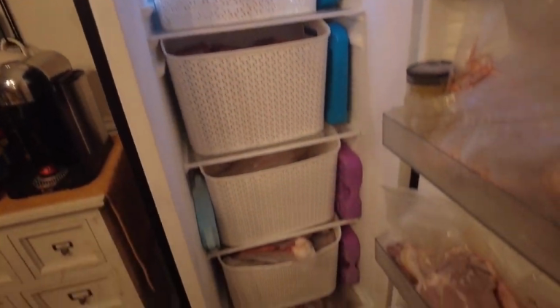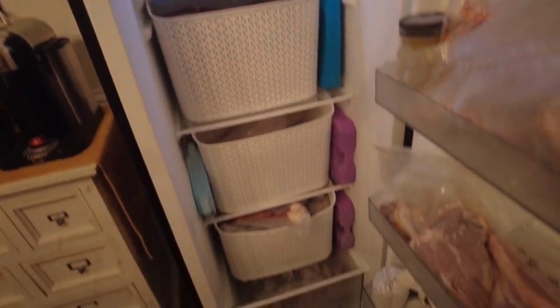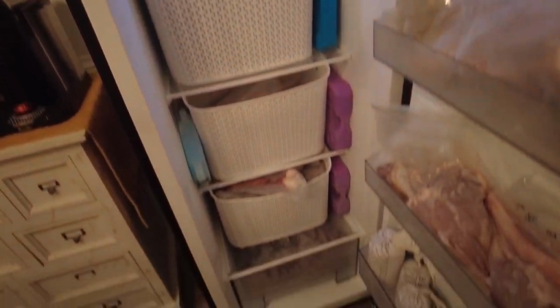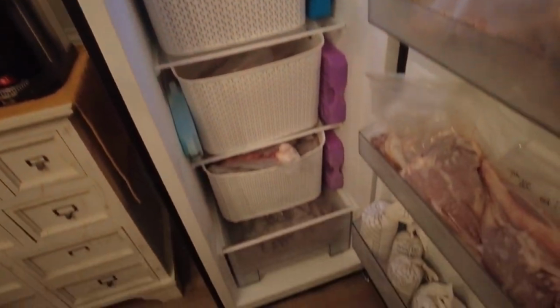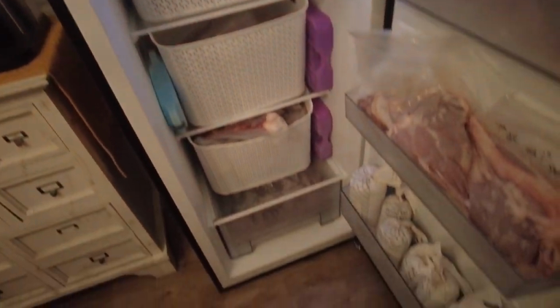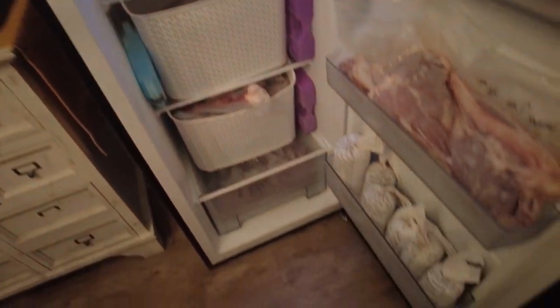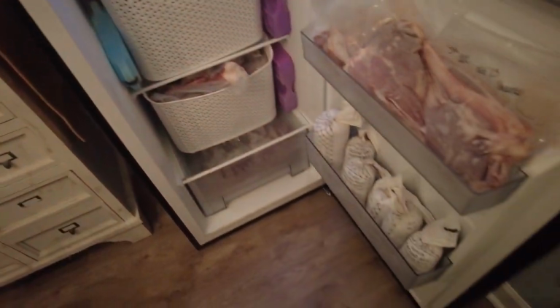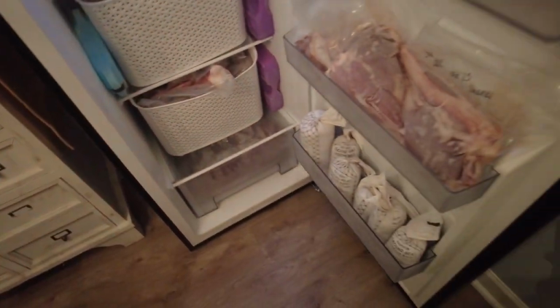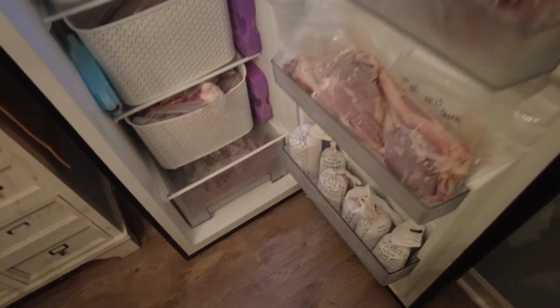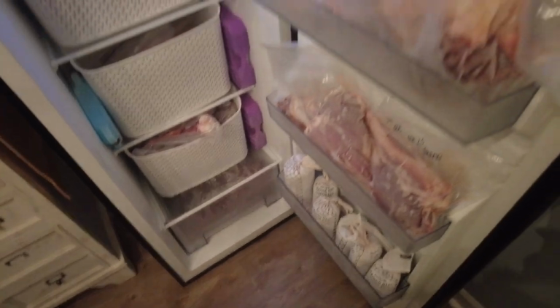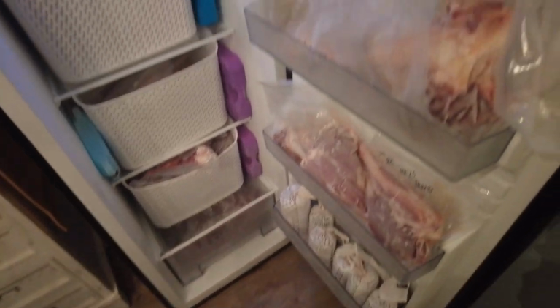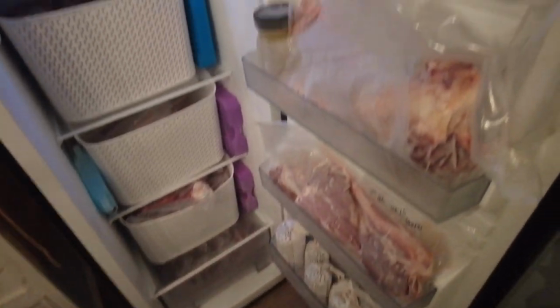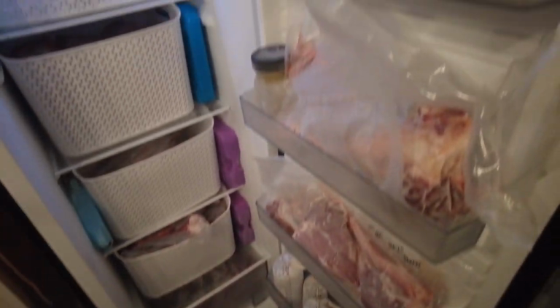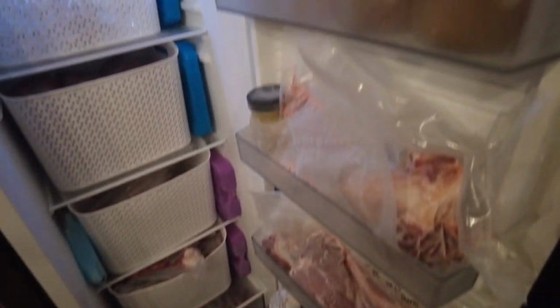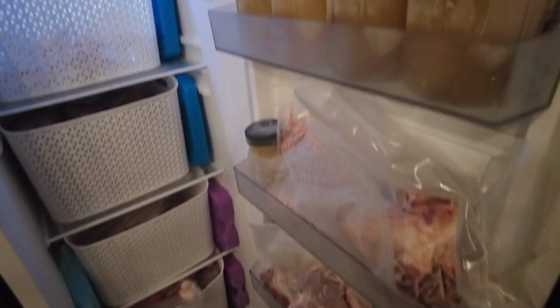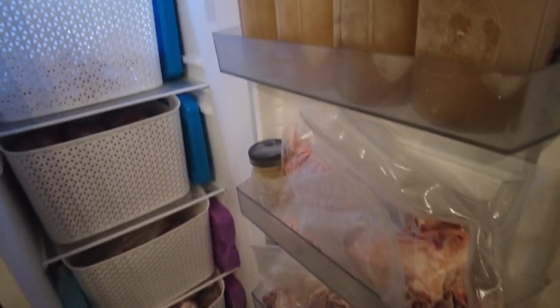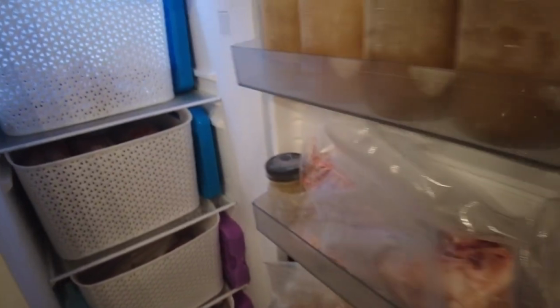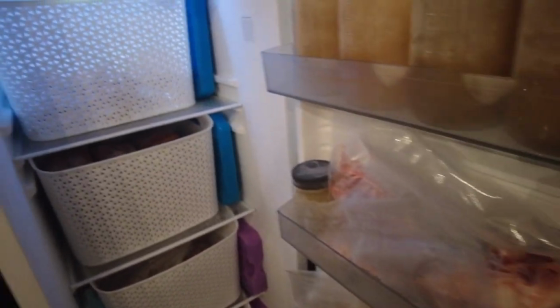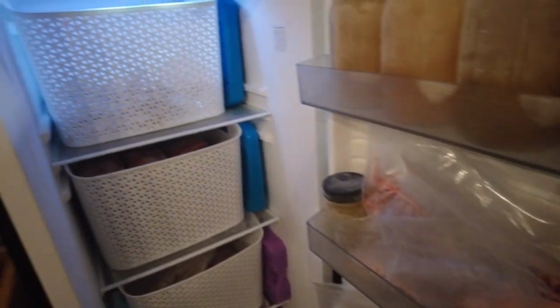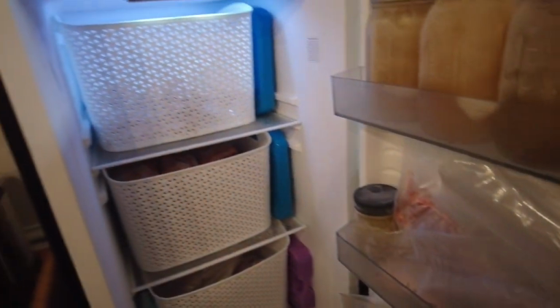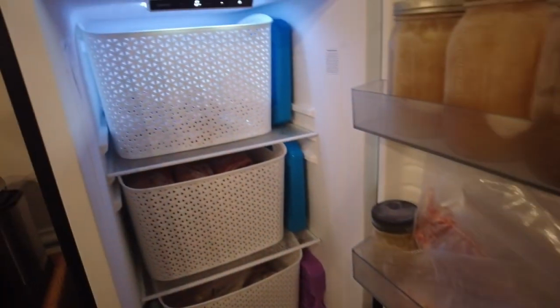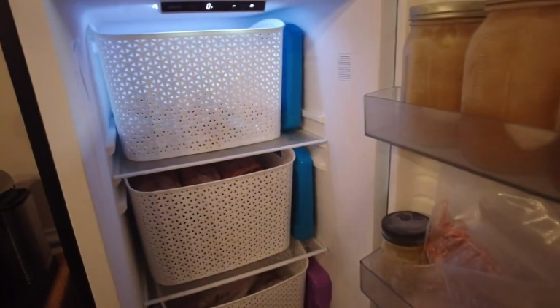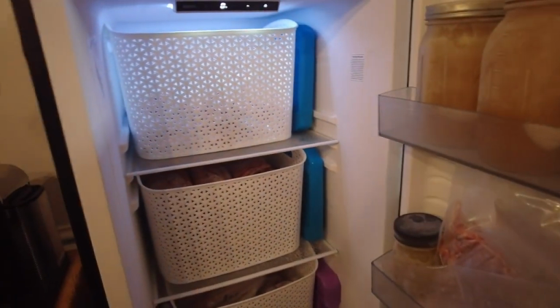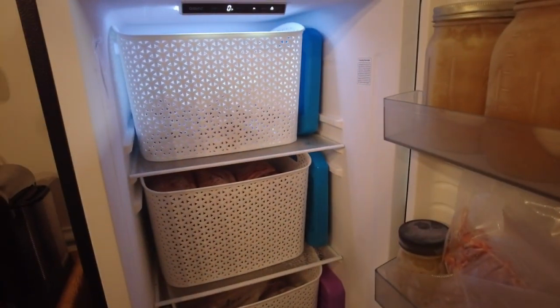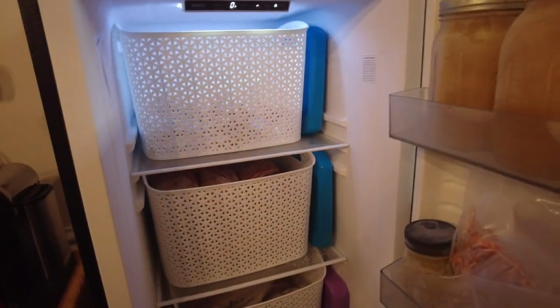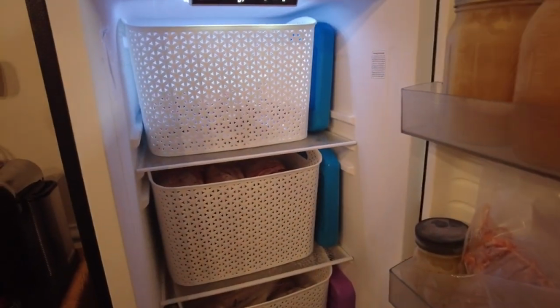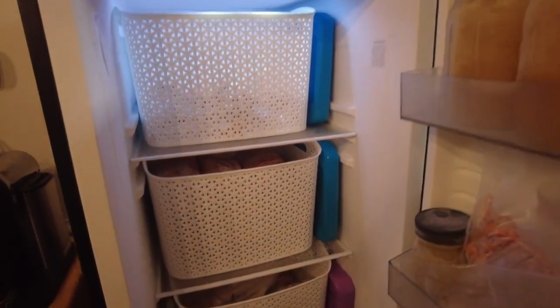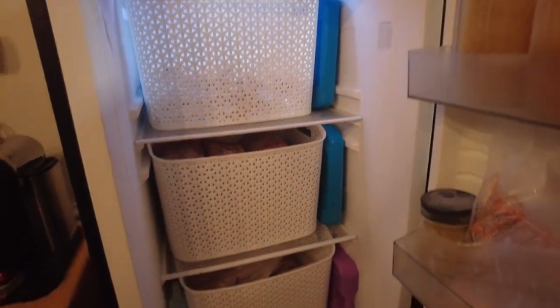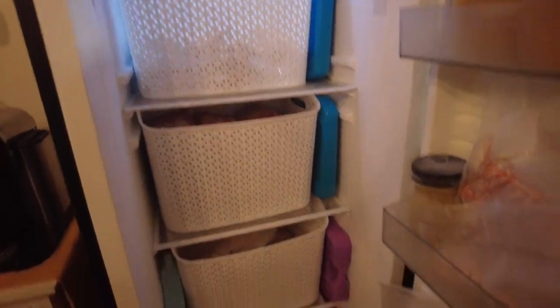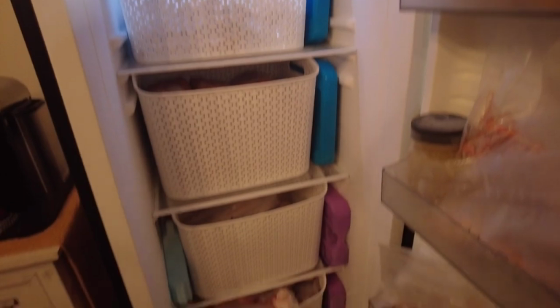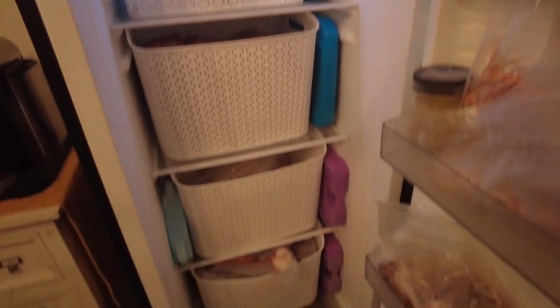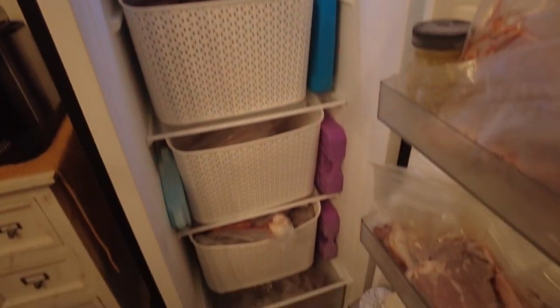This is our new freezer setup for the year — we're super pumped! Let us know how you guys like to organize your freezers in the comments below.